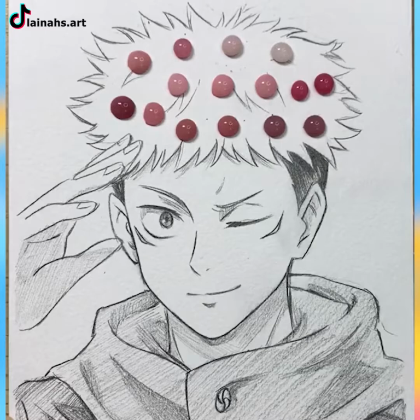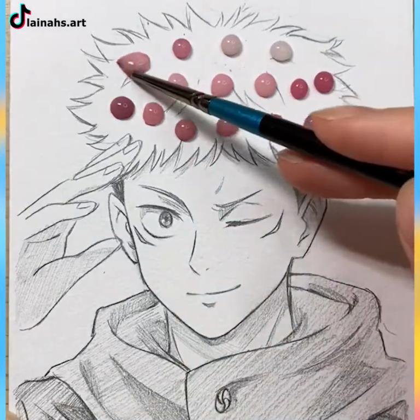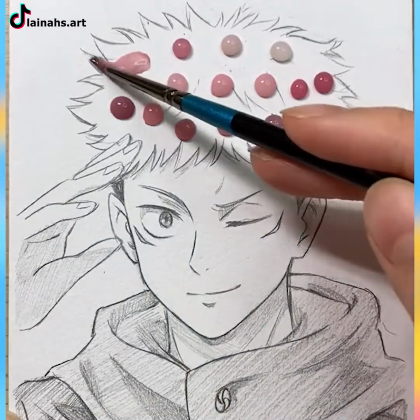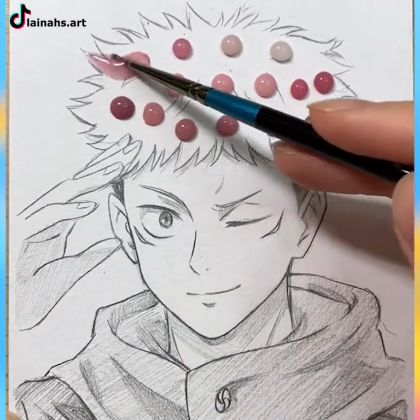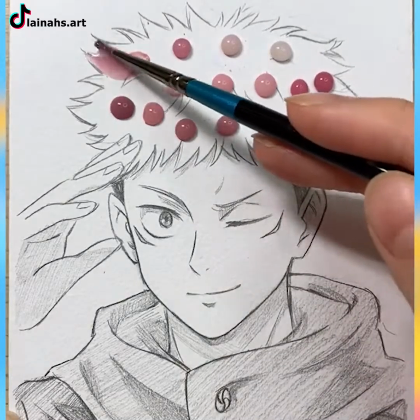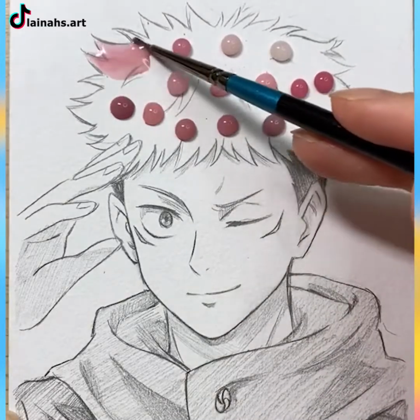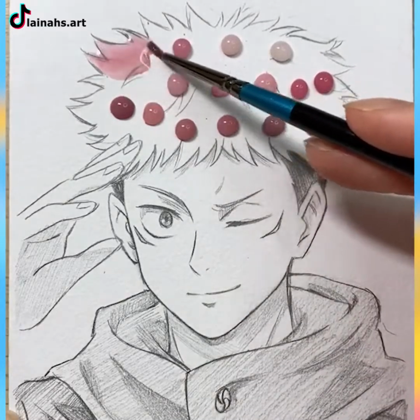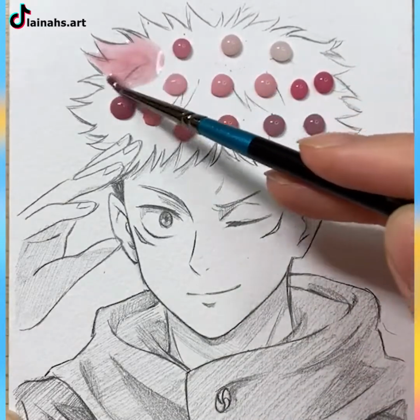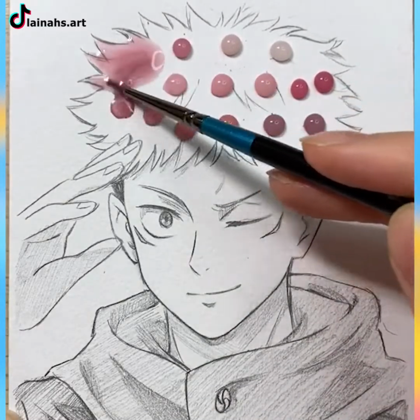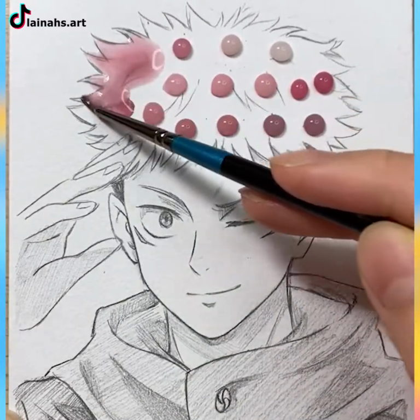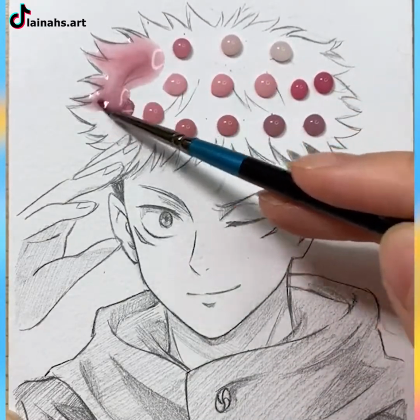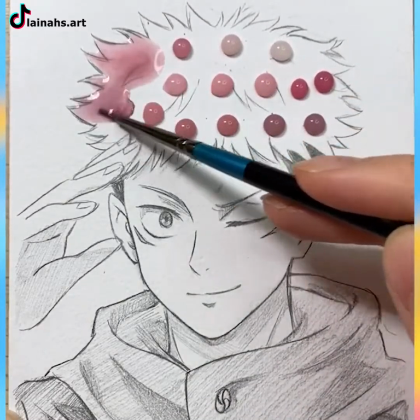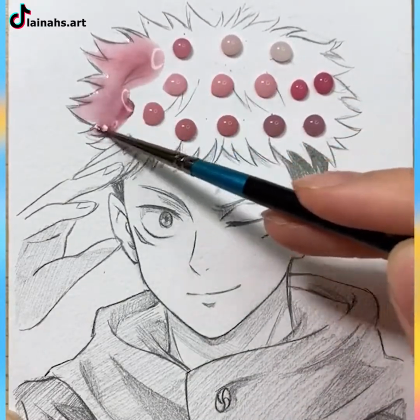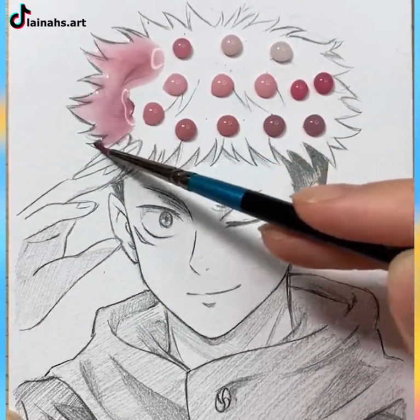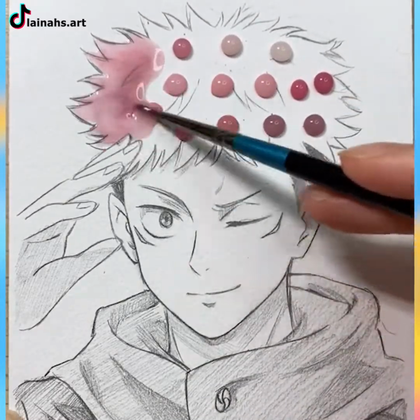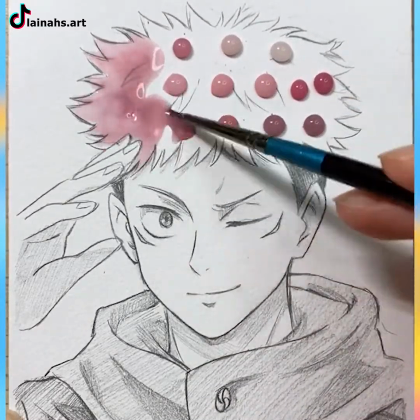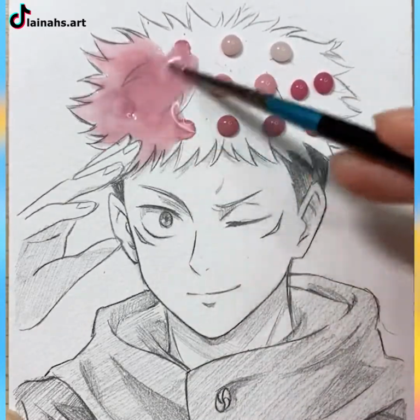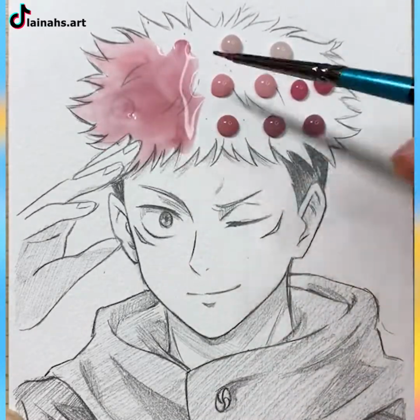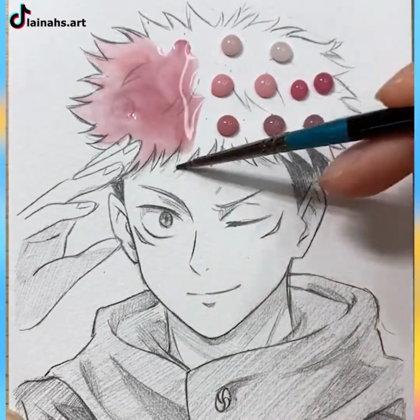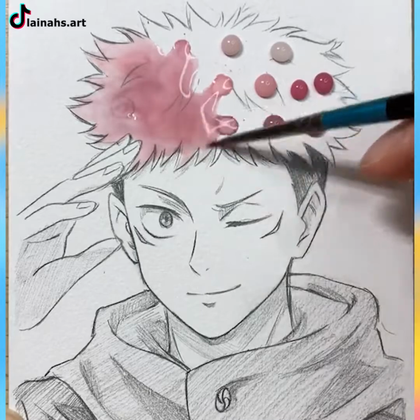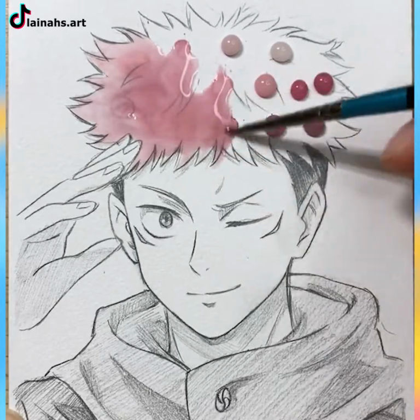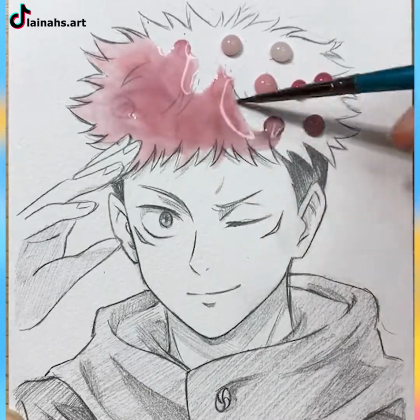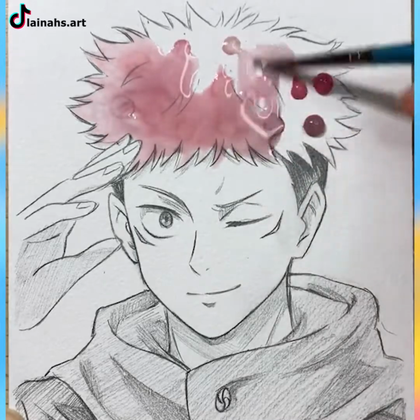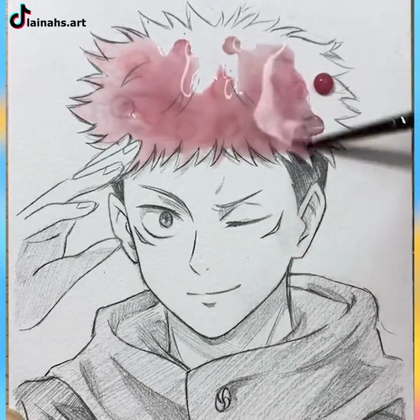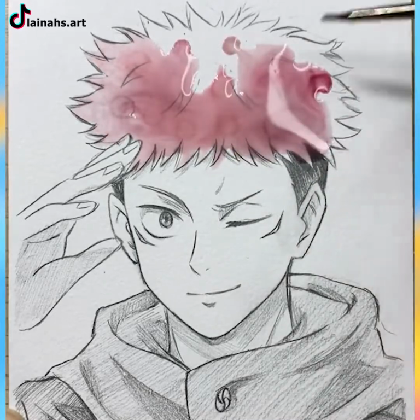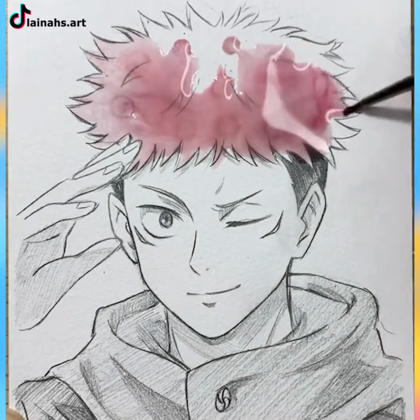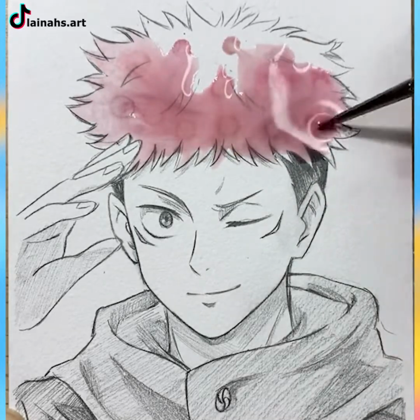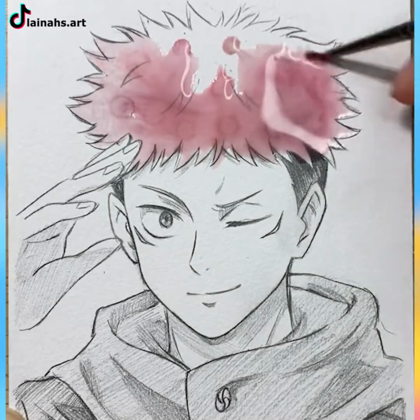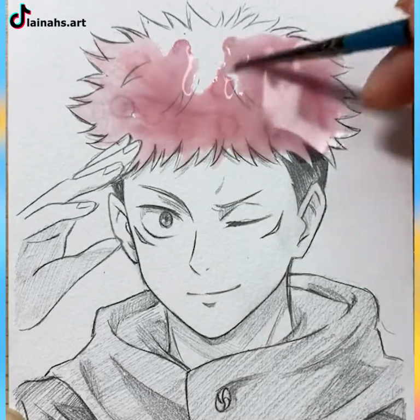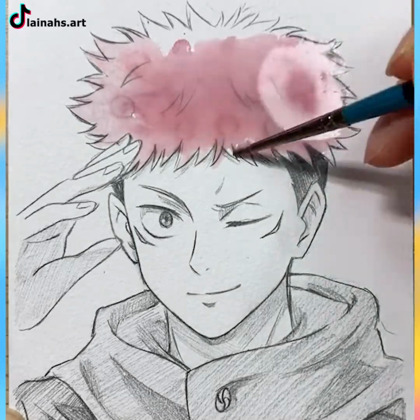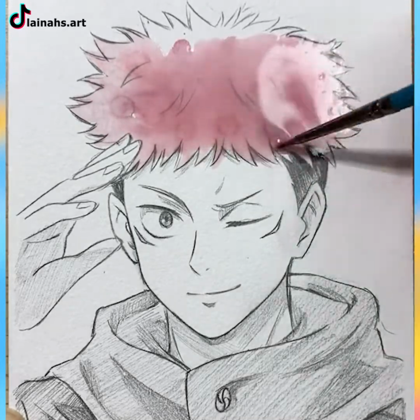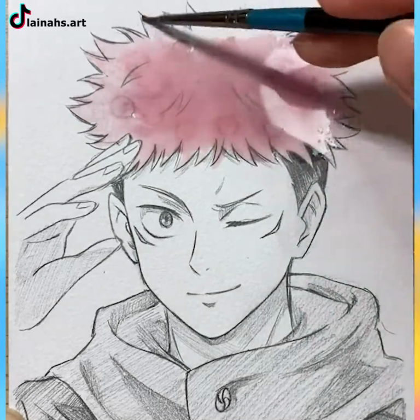If you'd like awesome hair for your anime character, use watercolor paints of various shades and dry them. You'll be amazed at how great it looks!